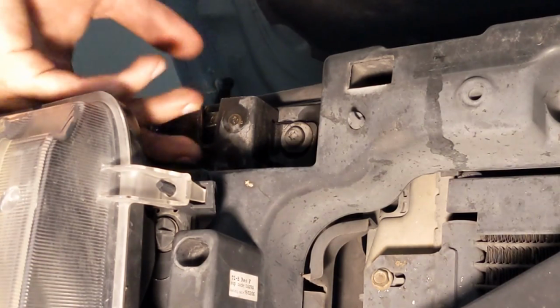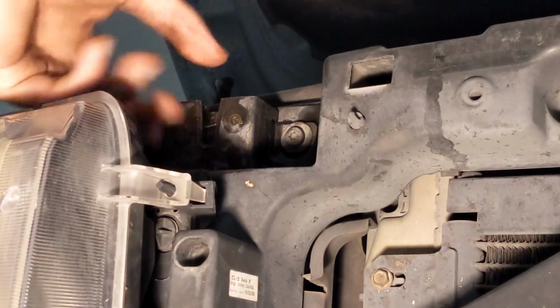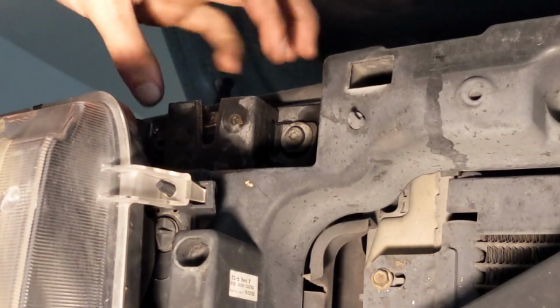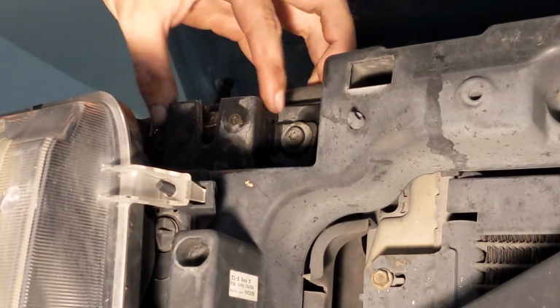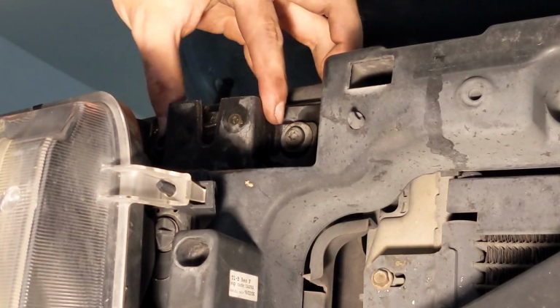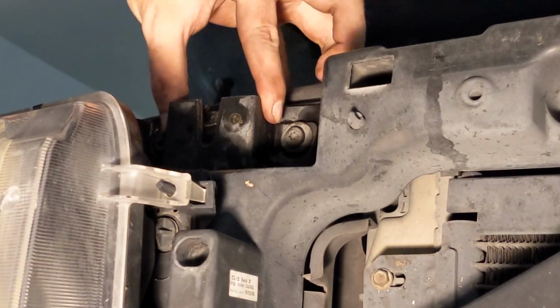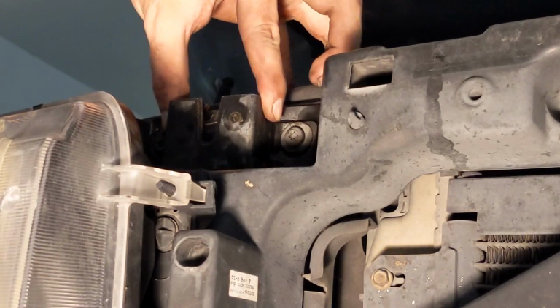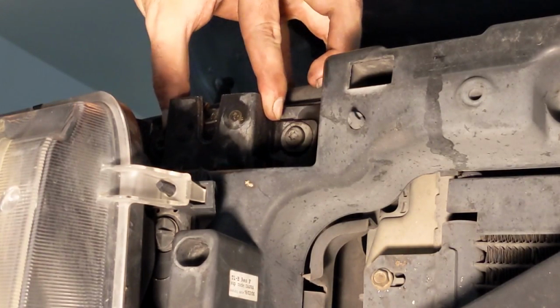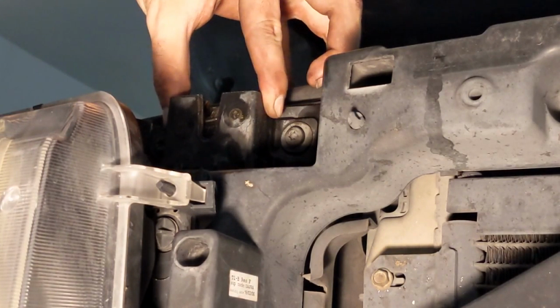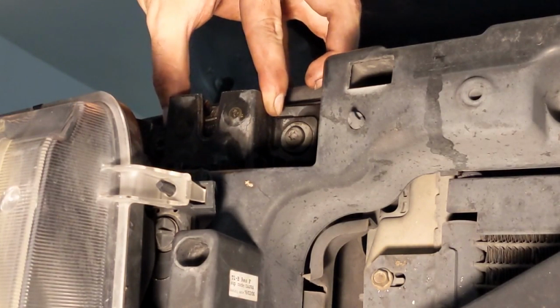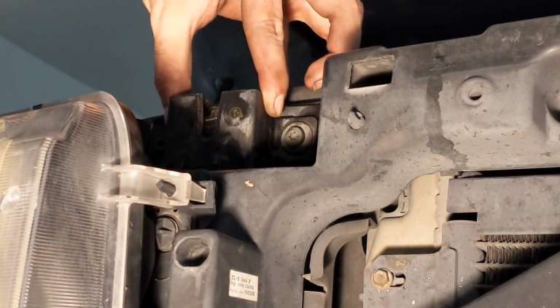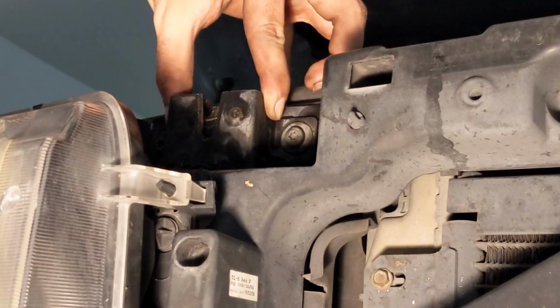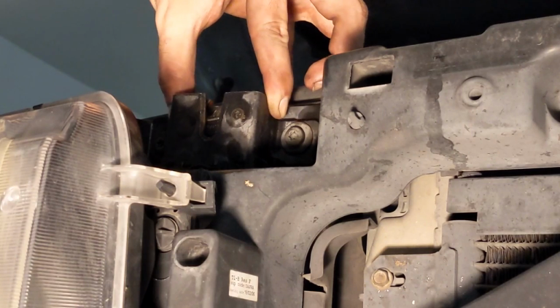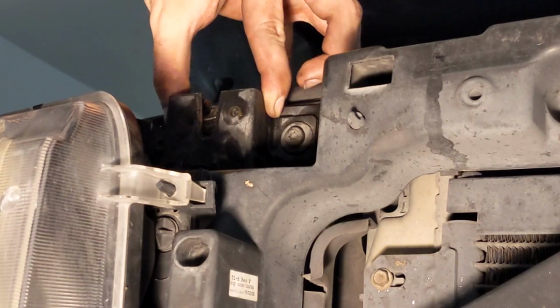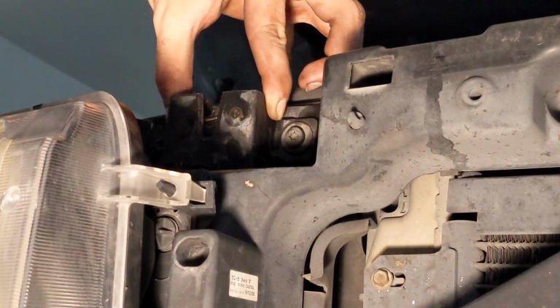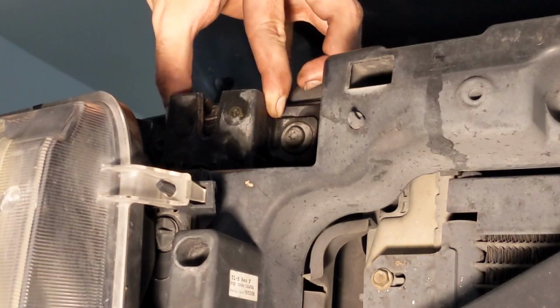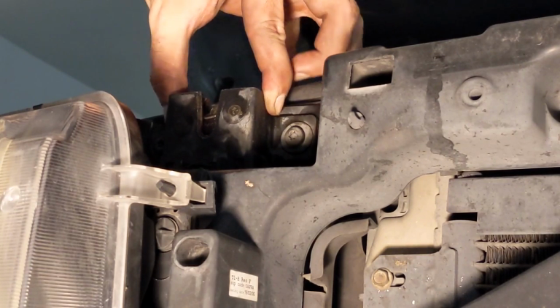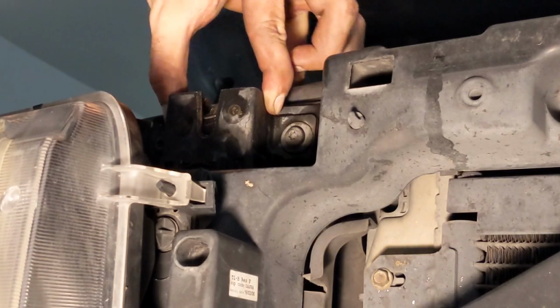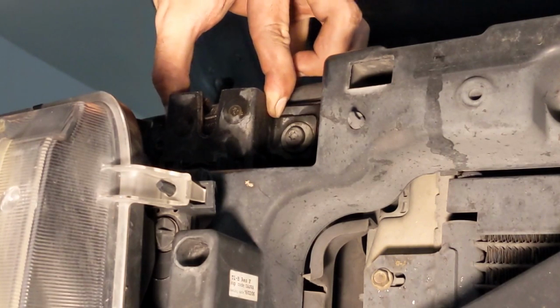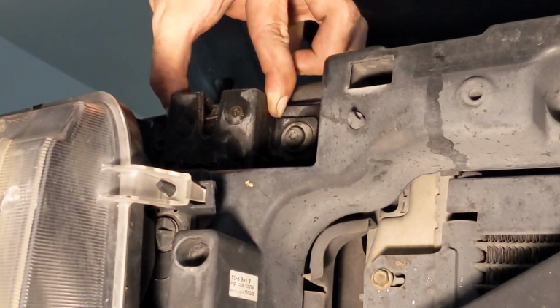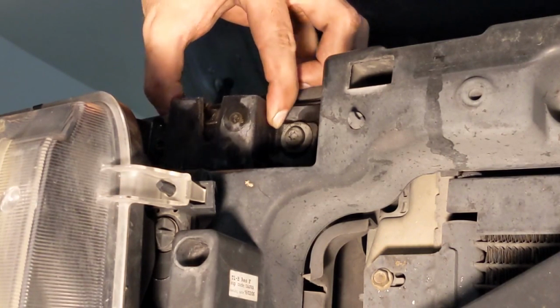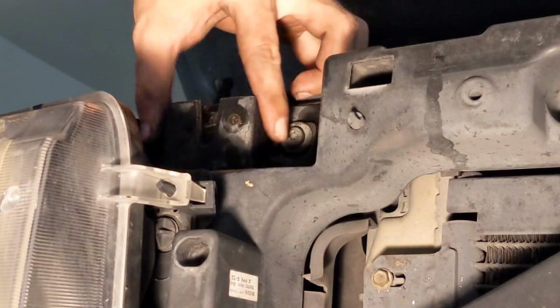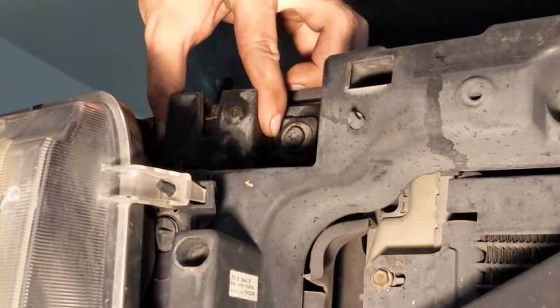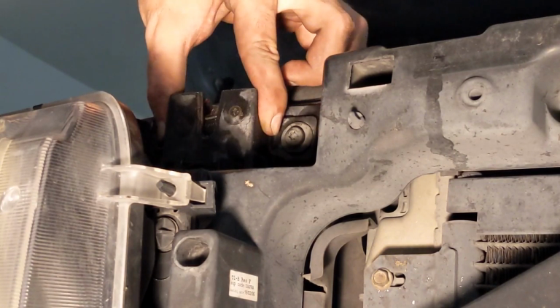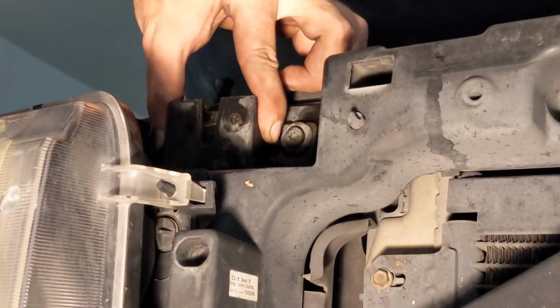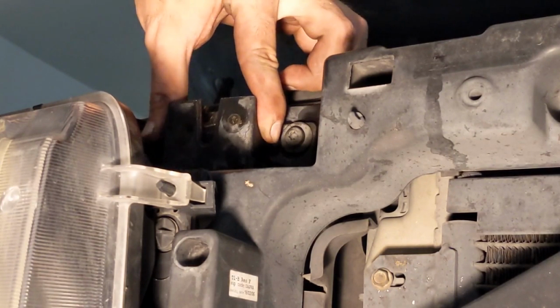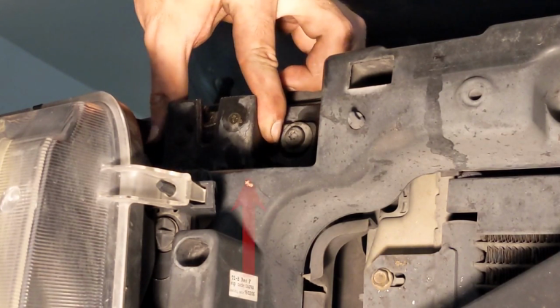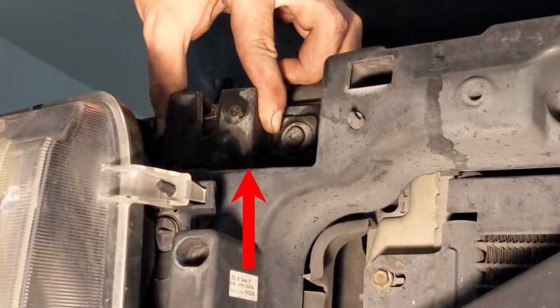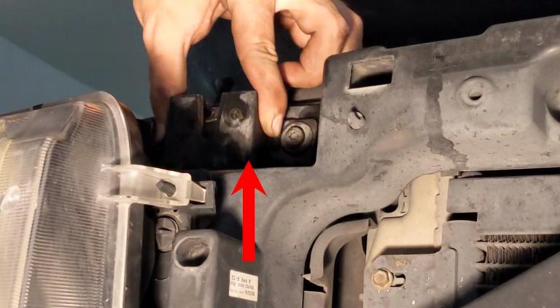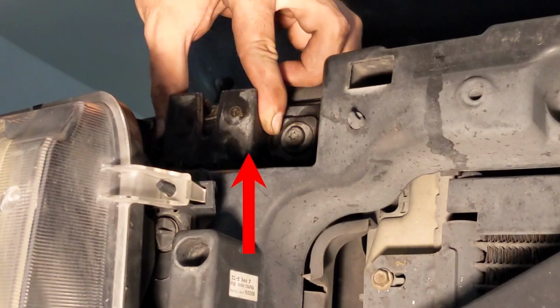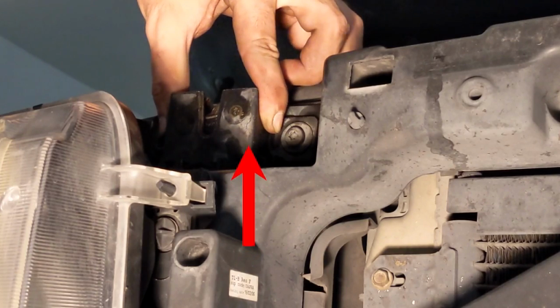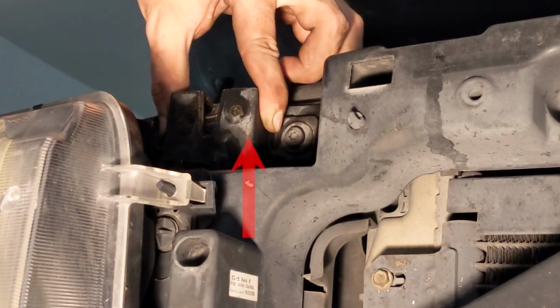If you leave the latch all the way down, it's actually very hard to latch the hood because the metal loops barely reach. Tightening the bolts while the latch is suspended will make closing the hood much easier.